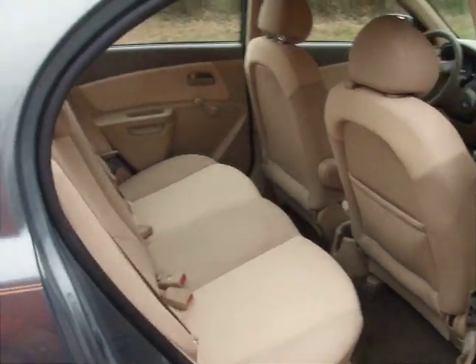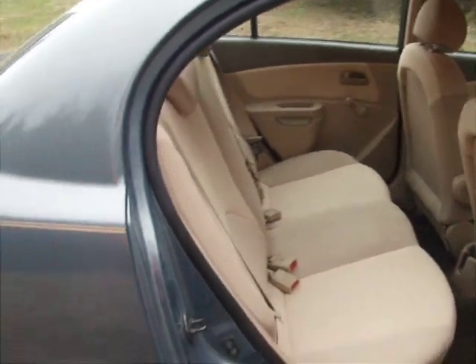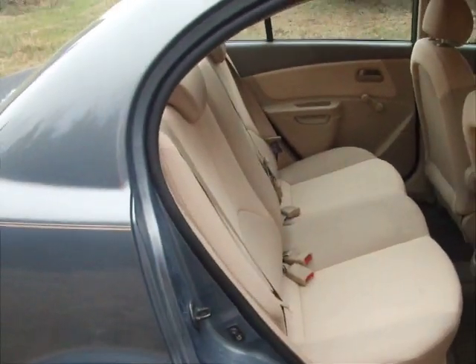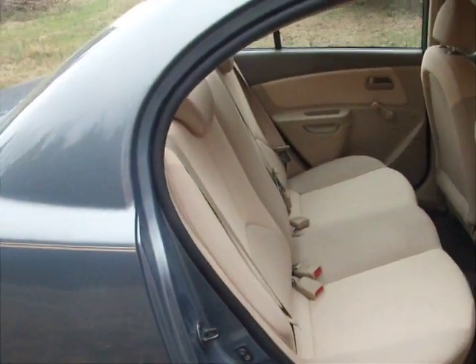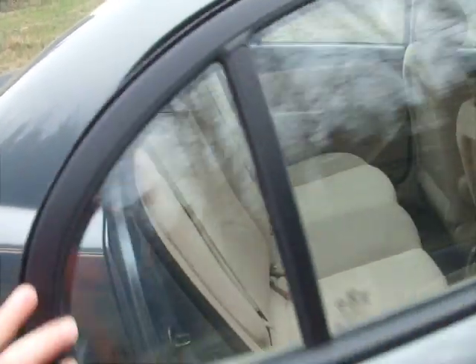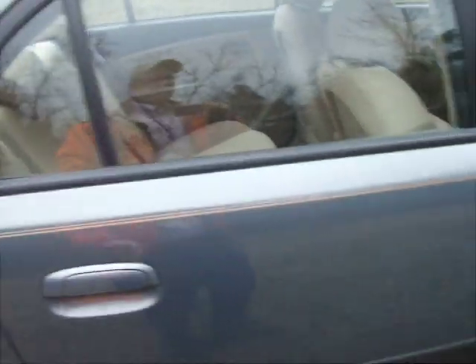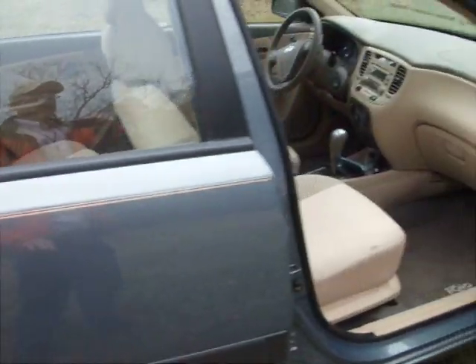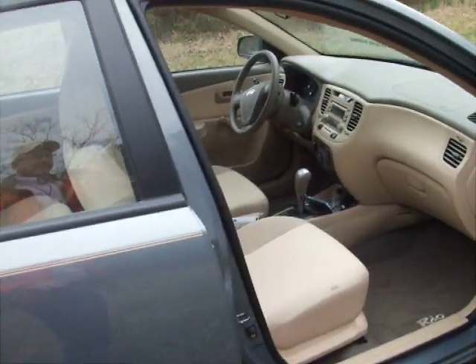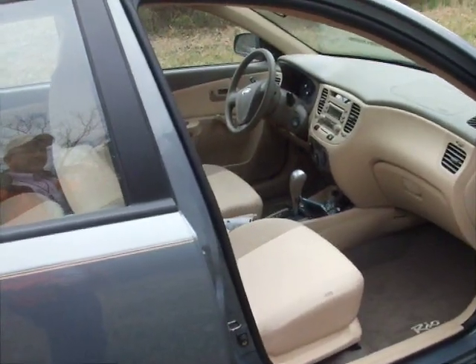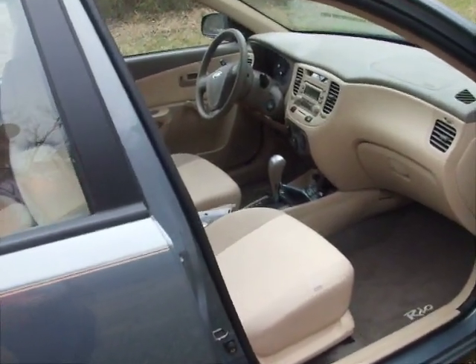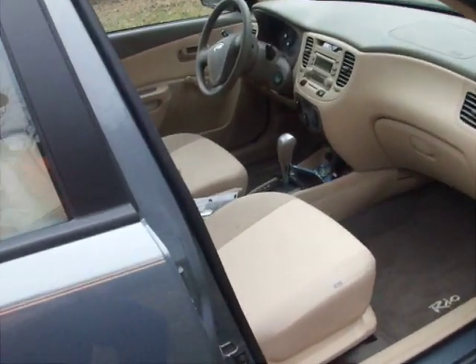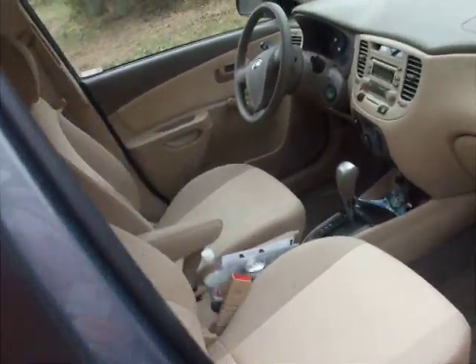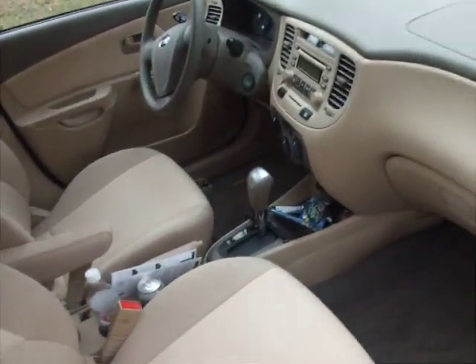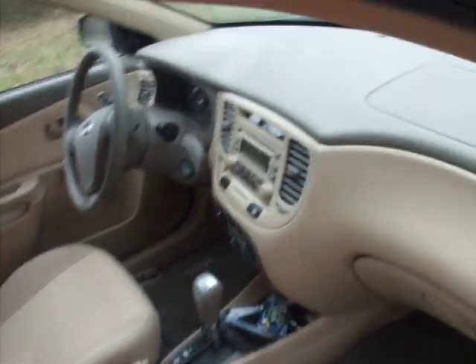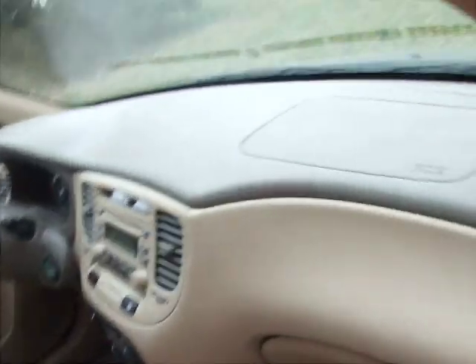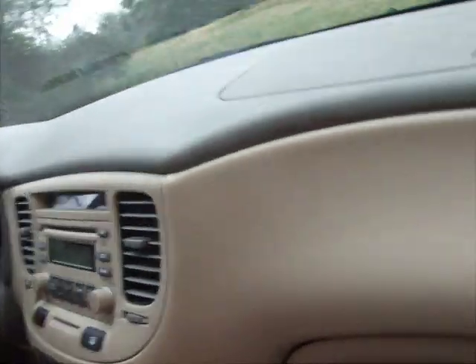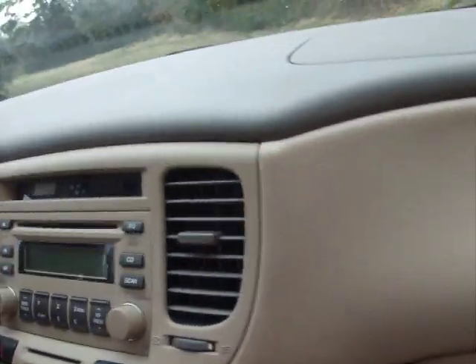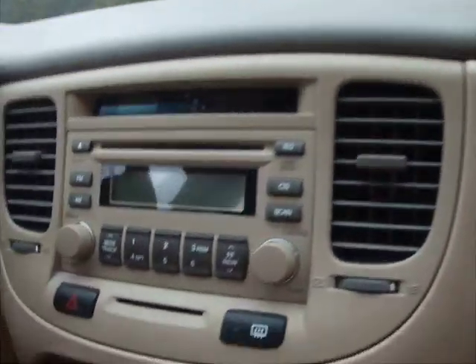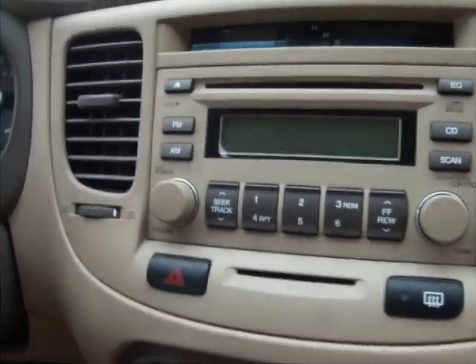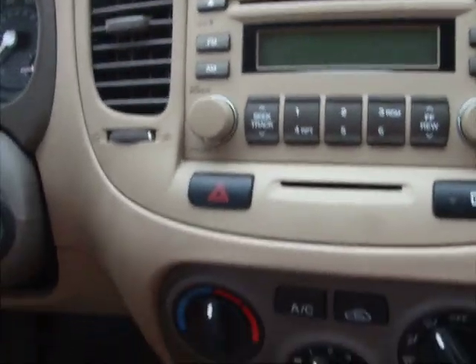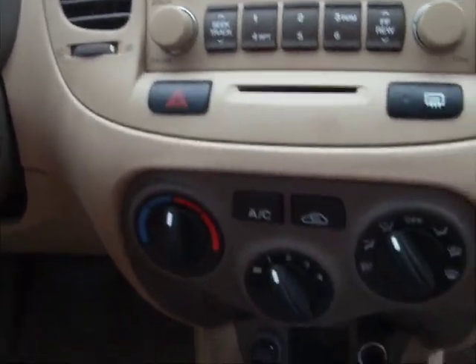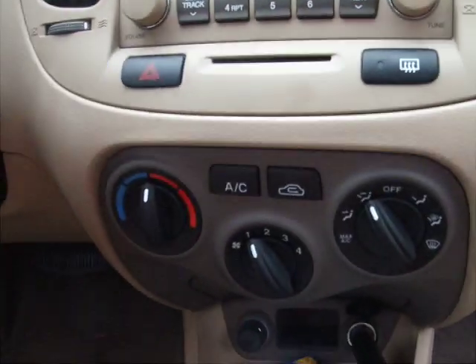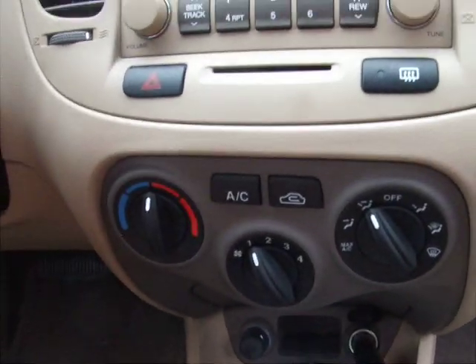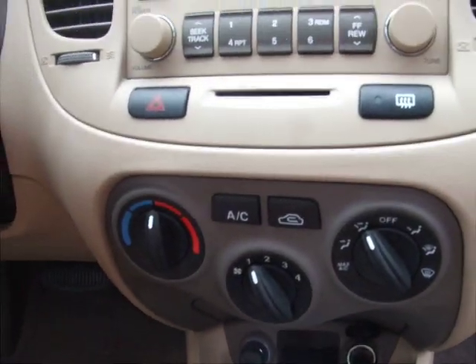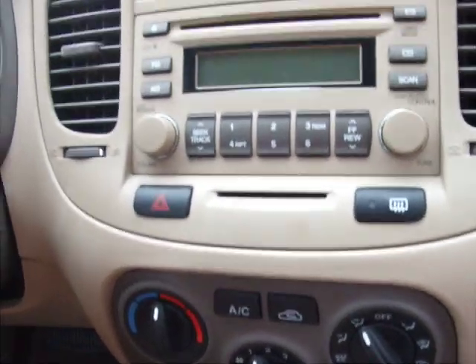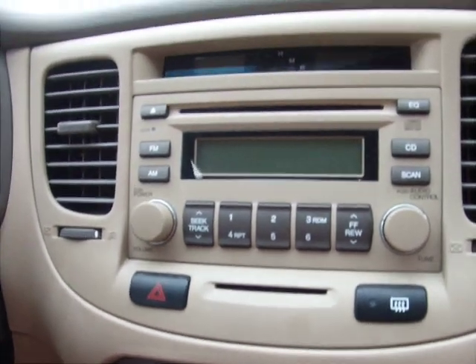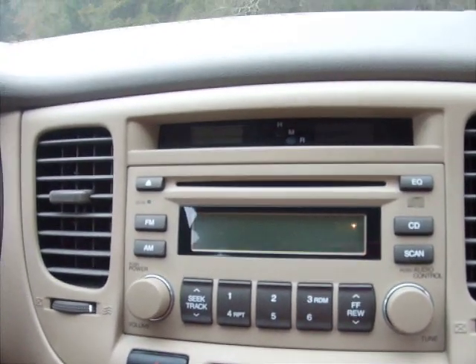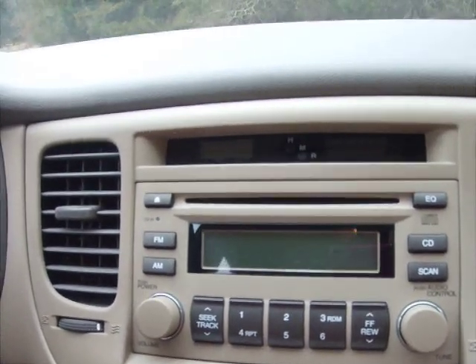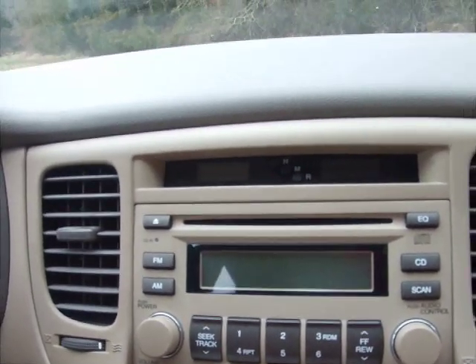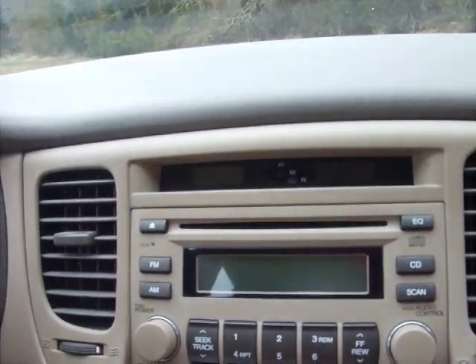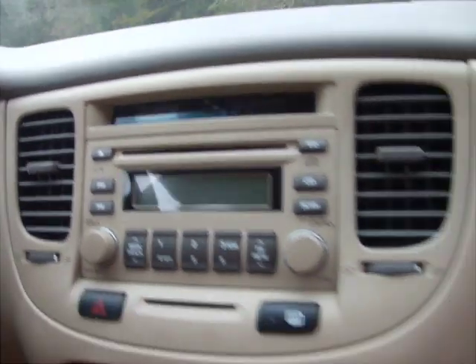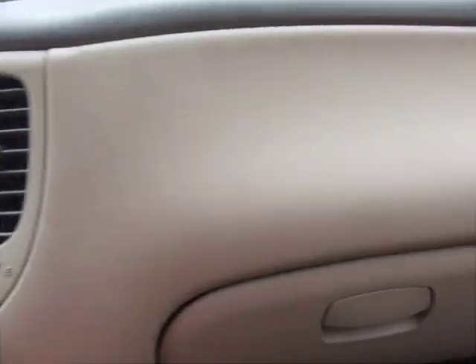It has a tan interior. It's got a CD player and radio, as well as air conditioning. It's just a beautiful little car.